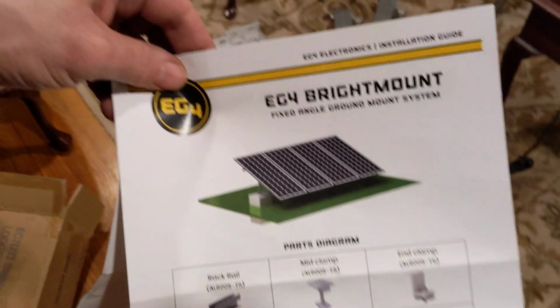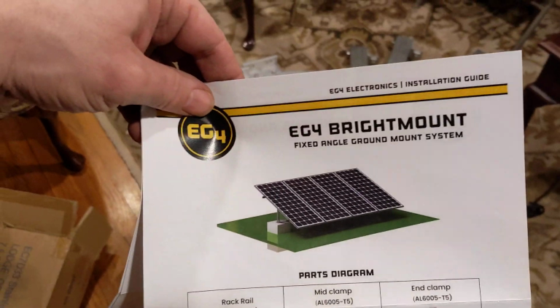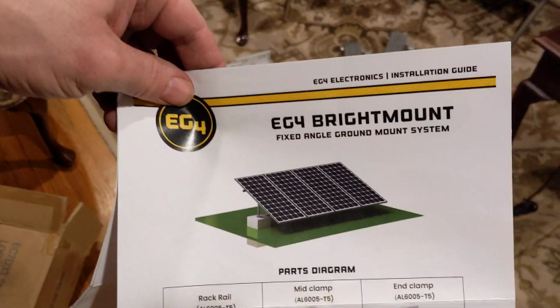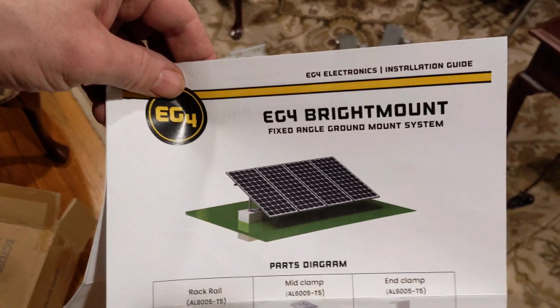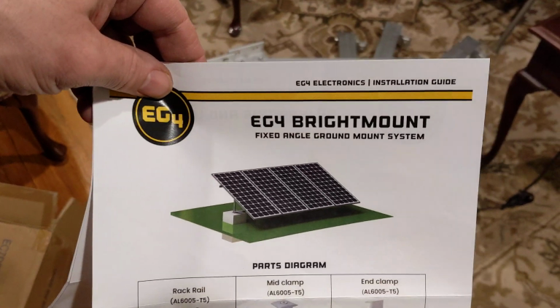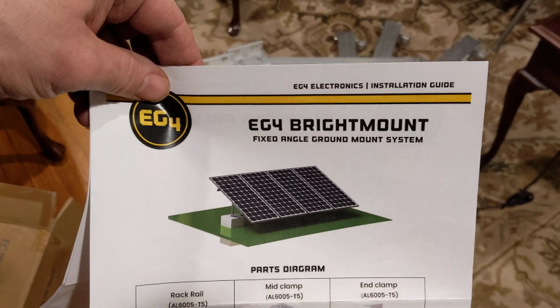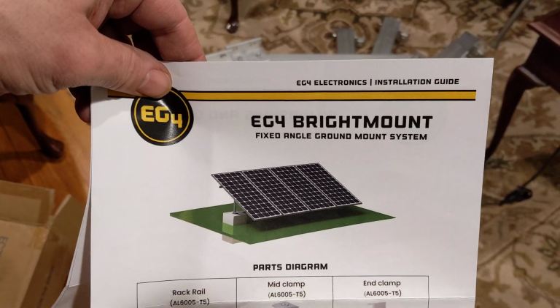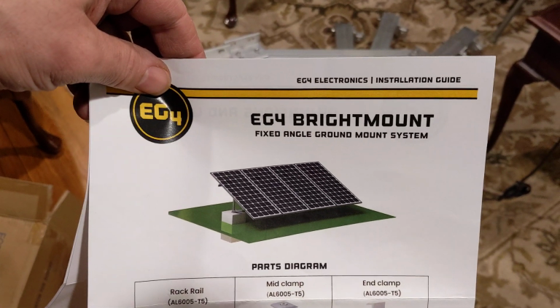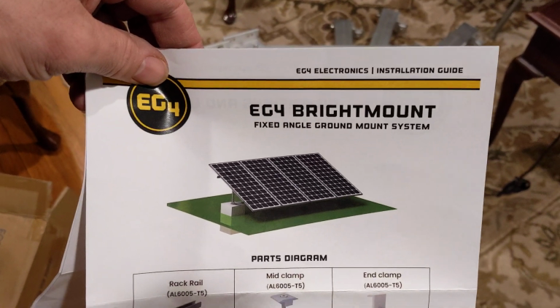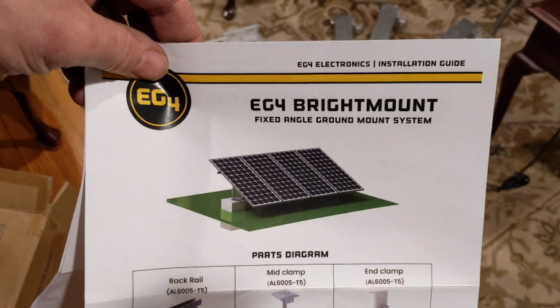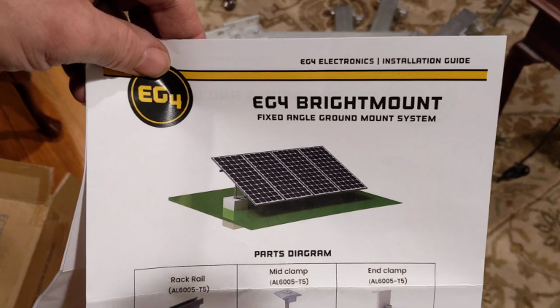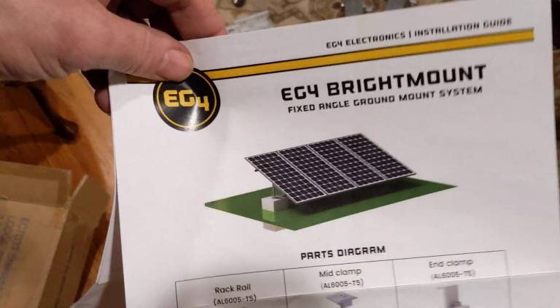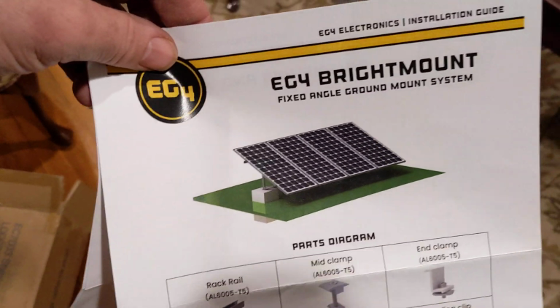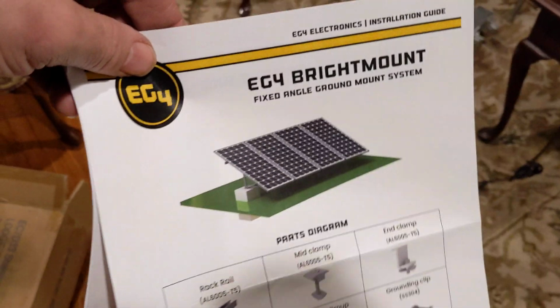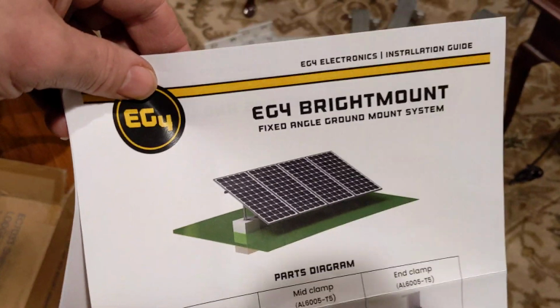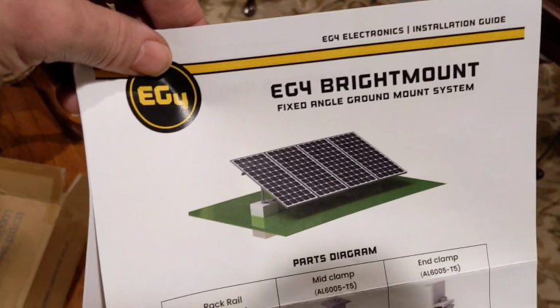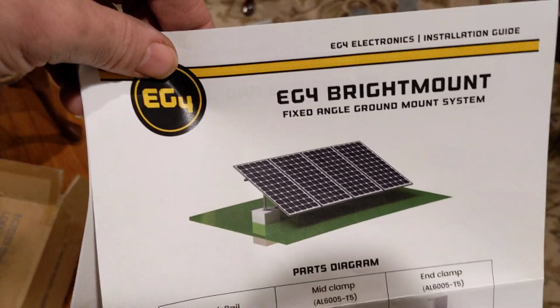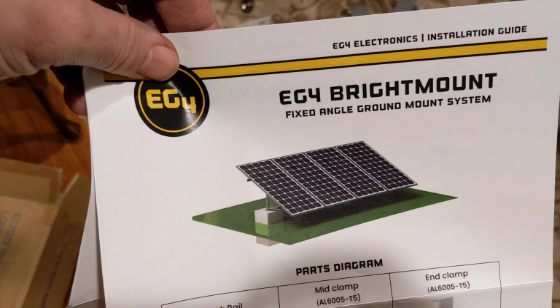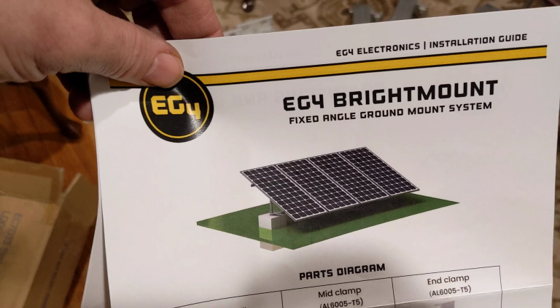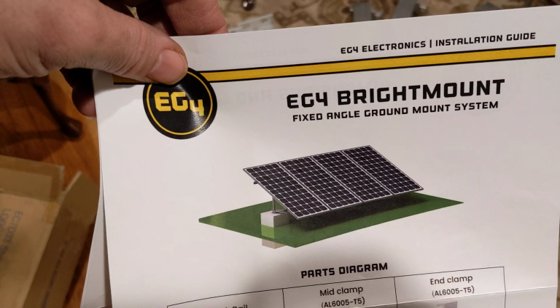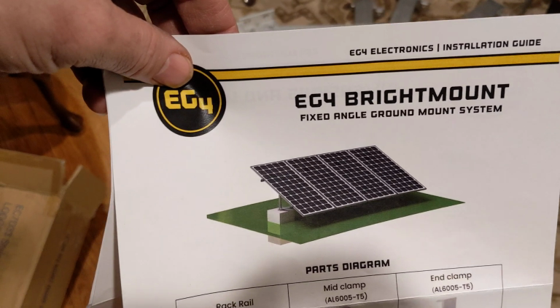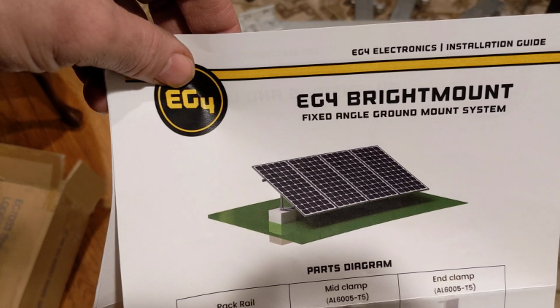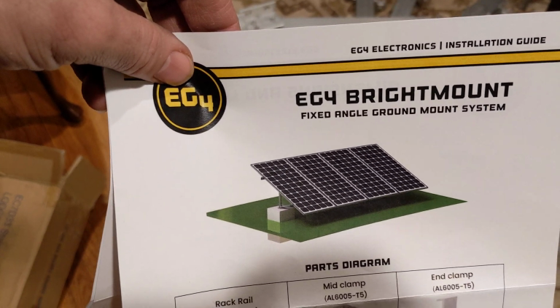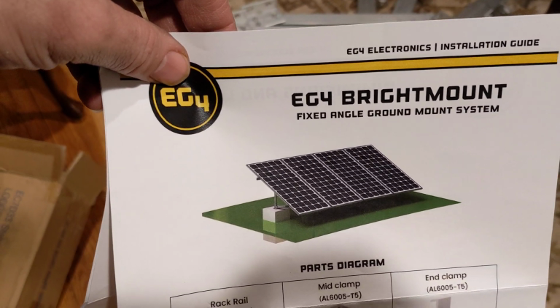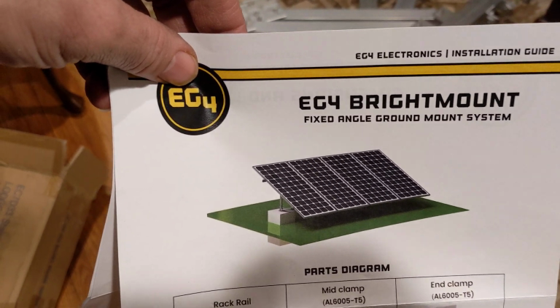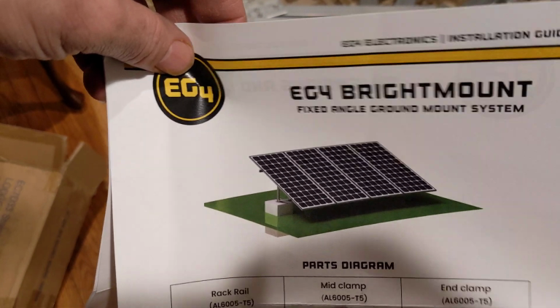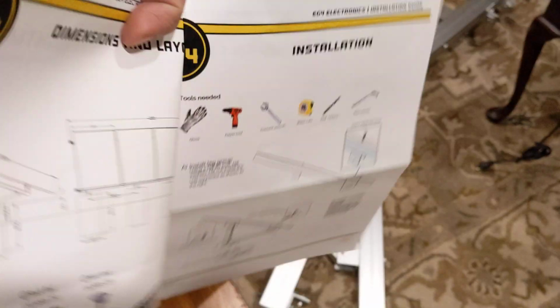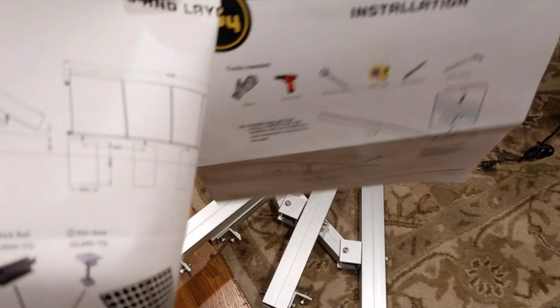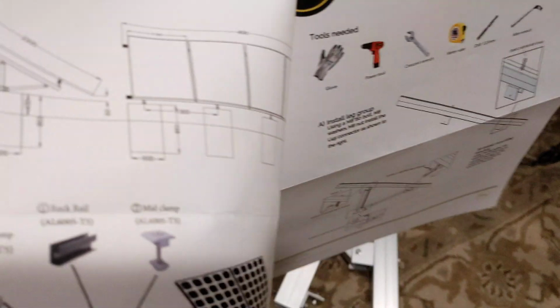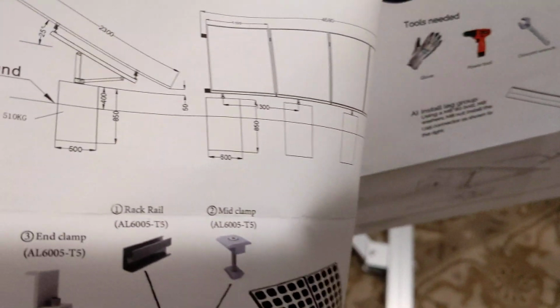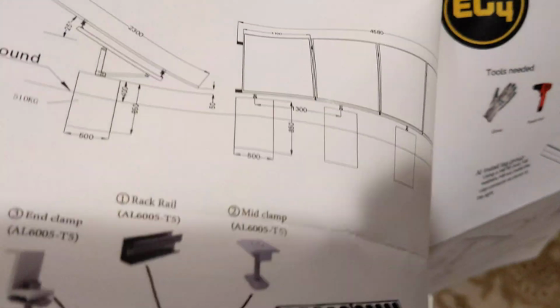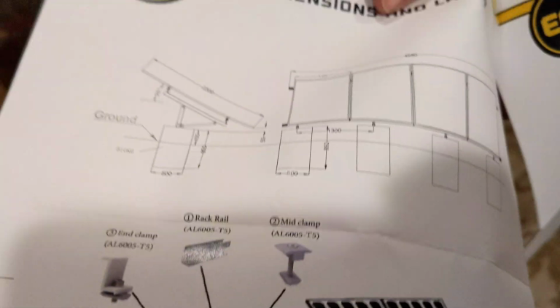First impressions for the EG4 bright mount. Signature Solar sells it. It's a four-panel portrait ground mount, and I think it was like $279.